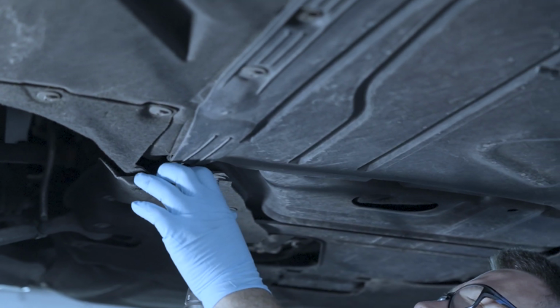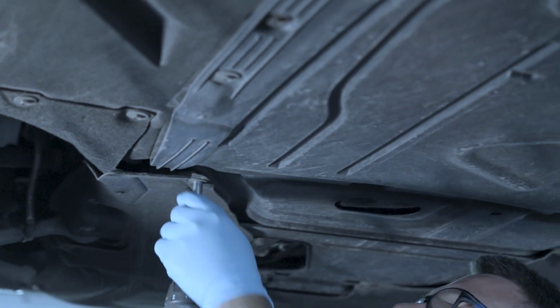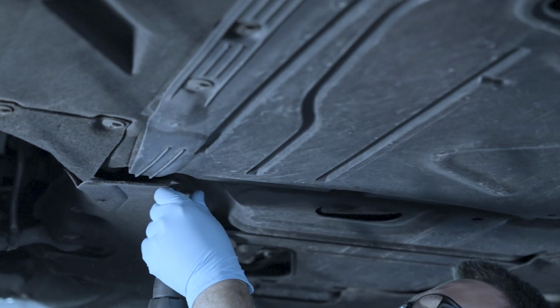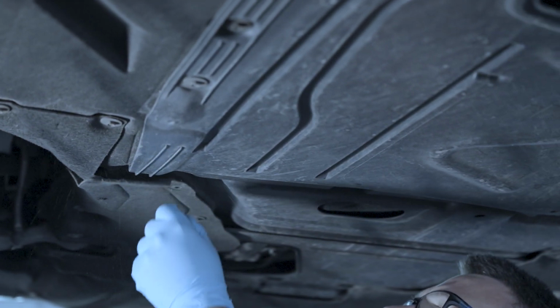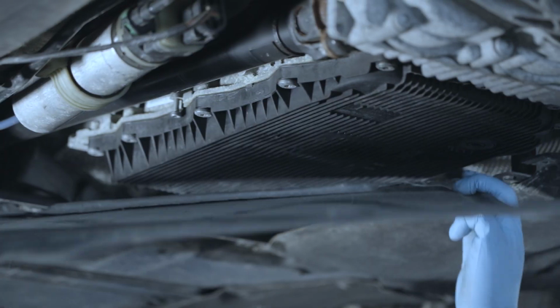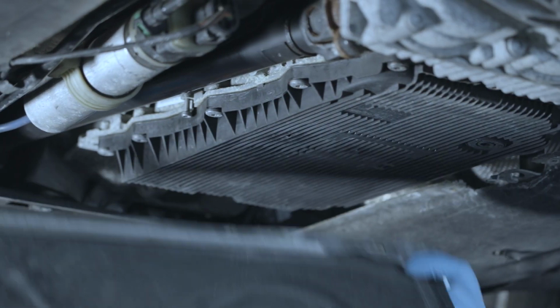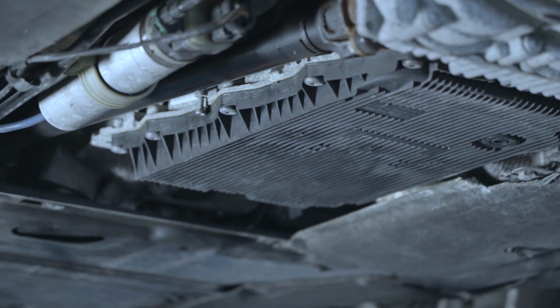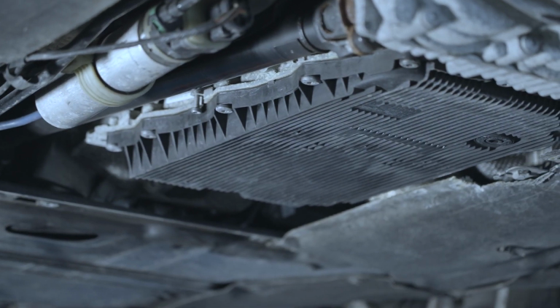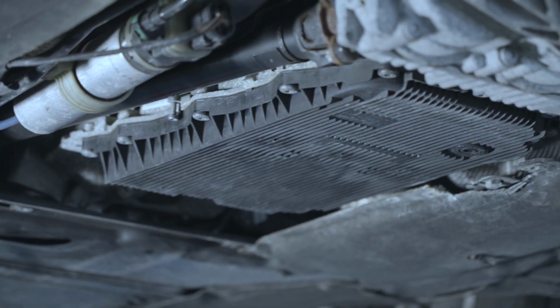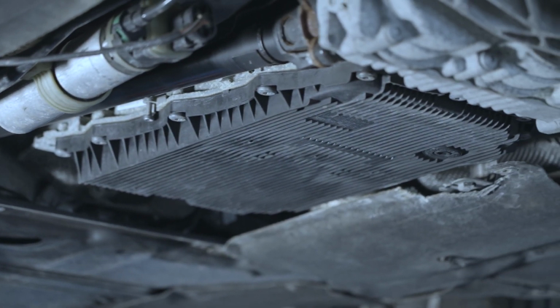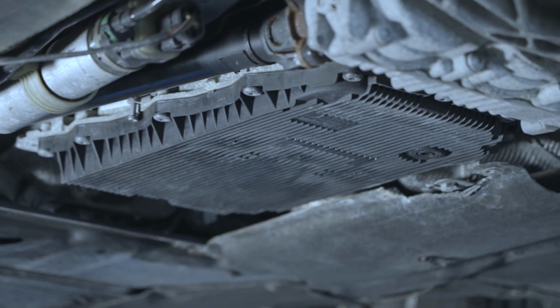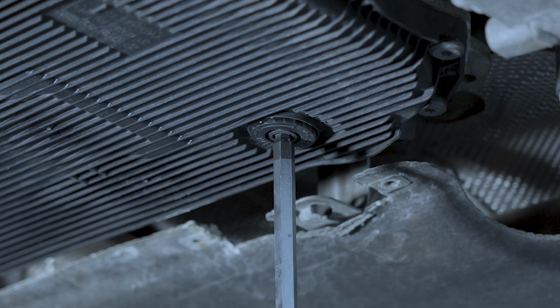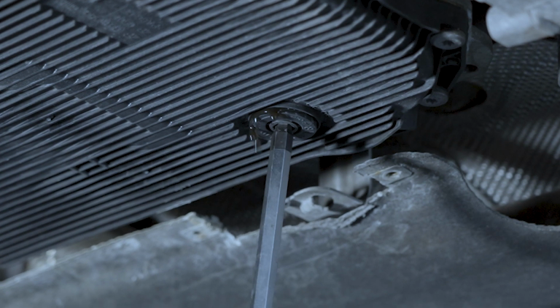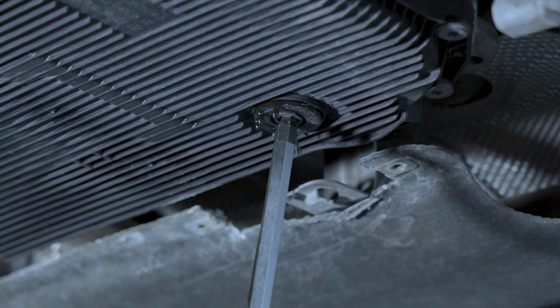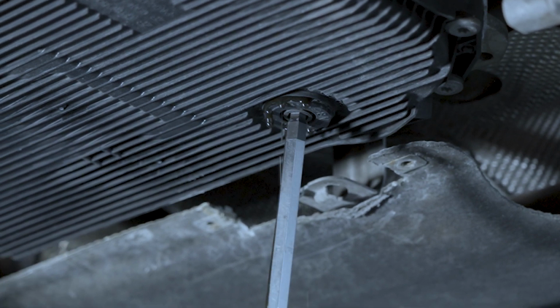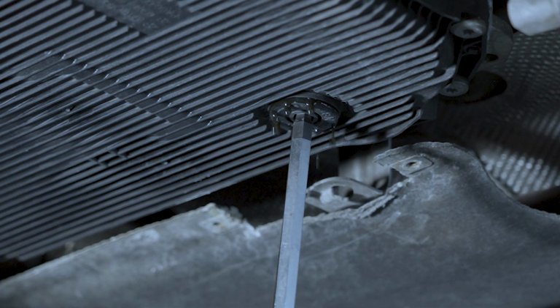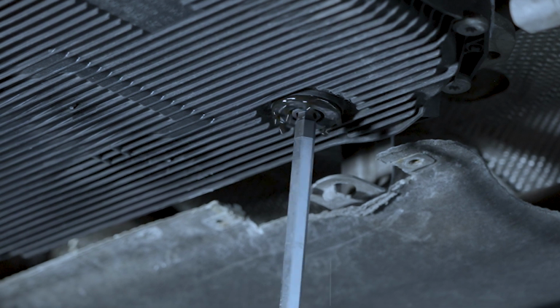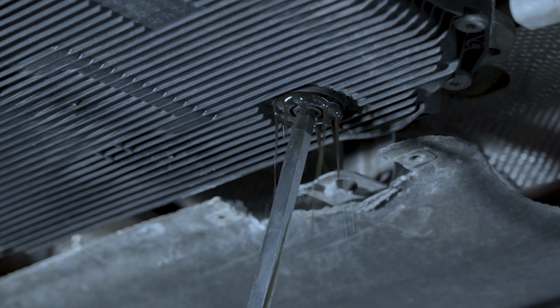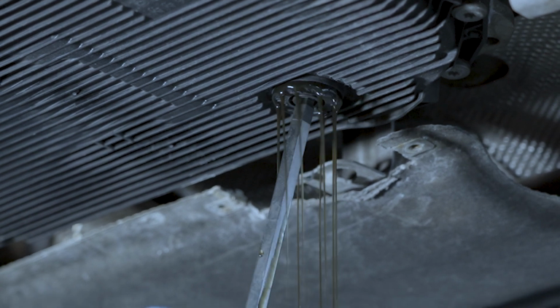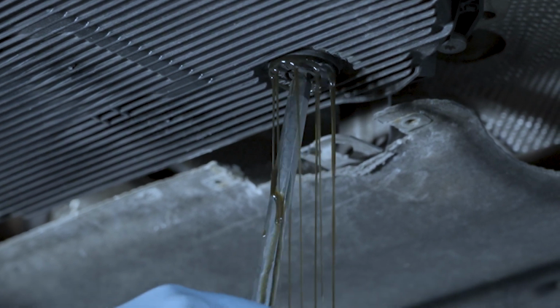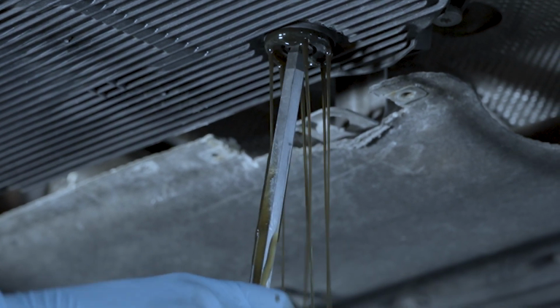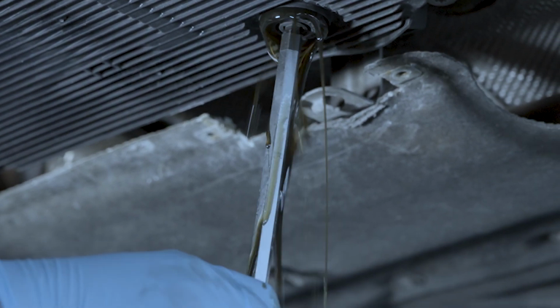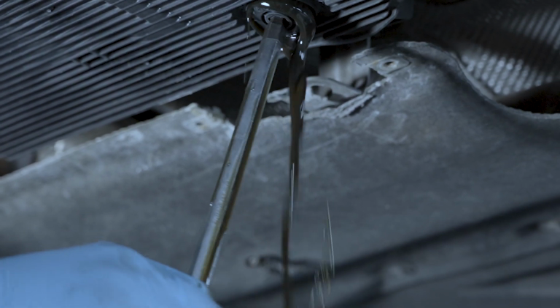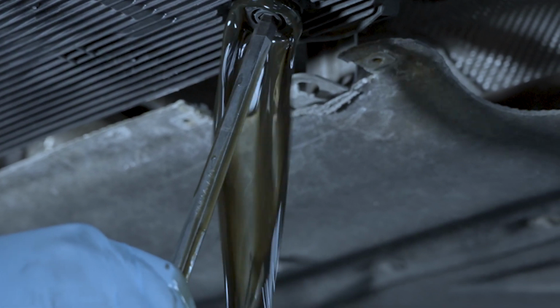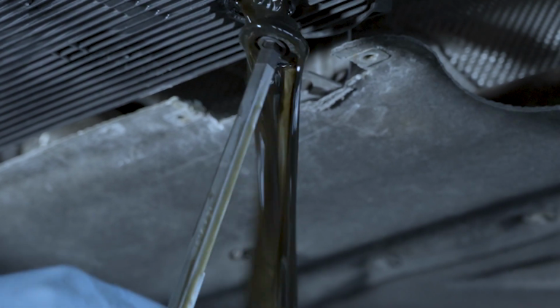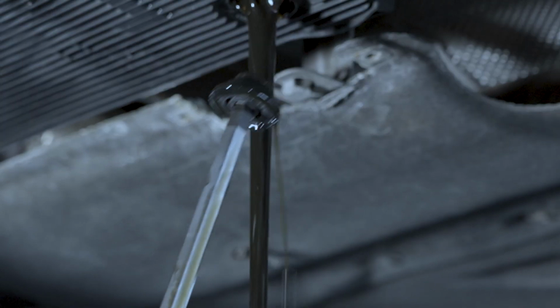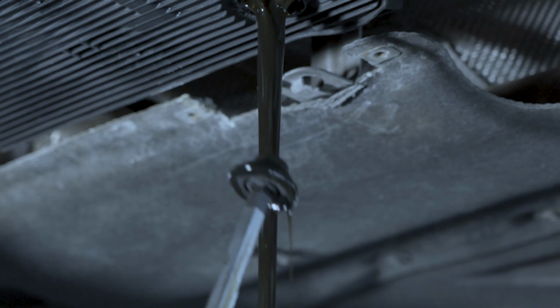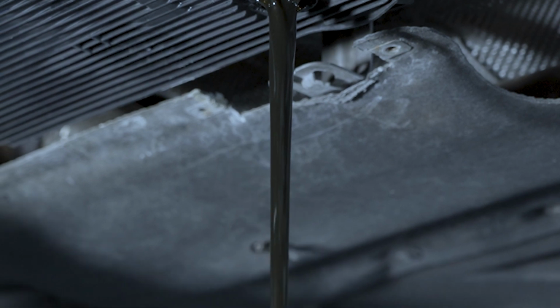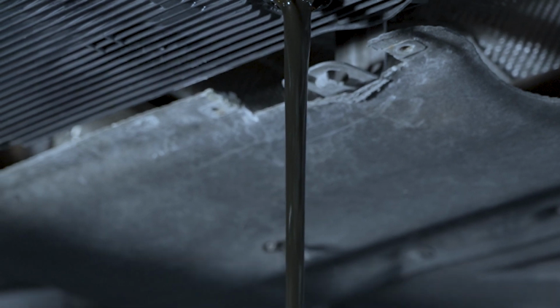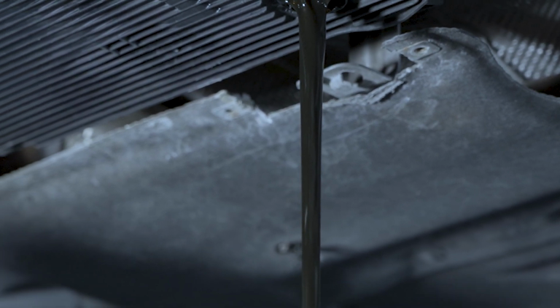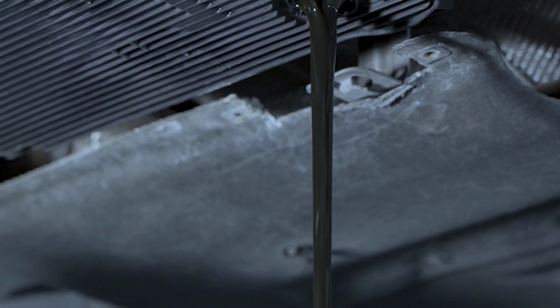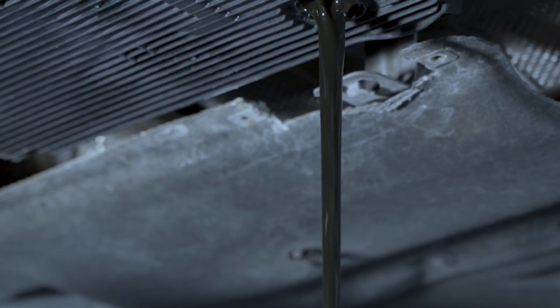As a manufacturer, we recommend a static oil change carried out in a professional car workshop. Changing the oil using the static method is sufficient to maintain the proper operating parameters of the gearbox and maintain the comfort of its use.